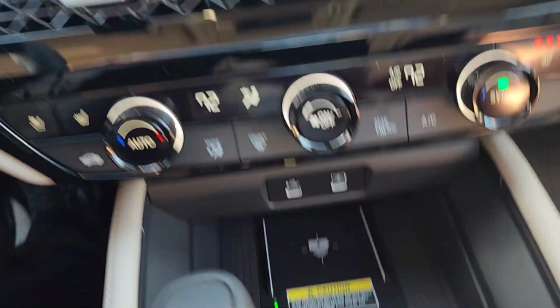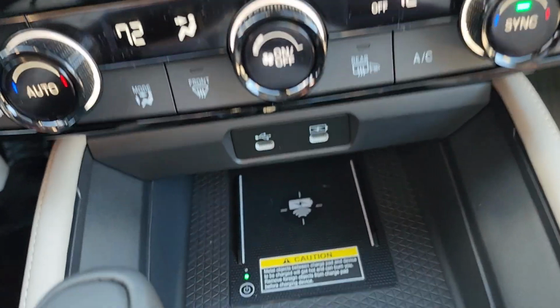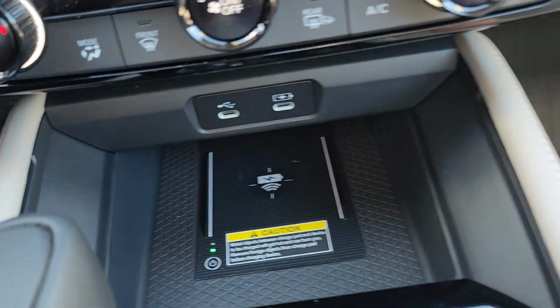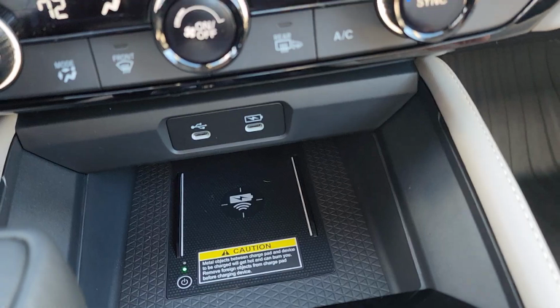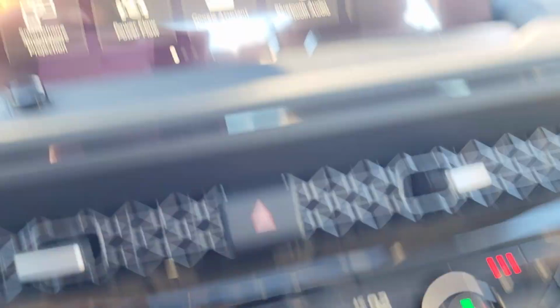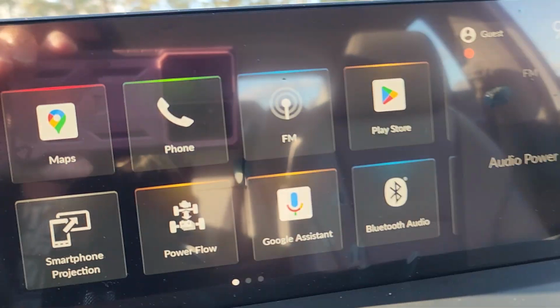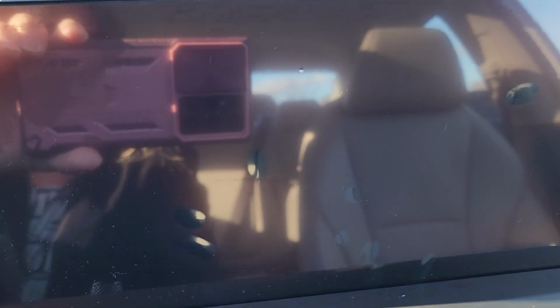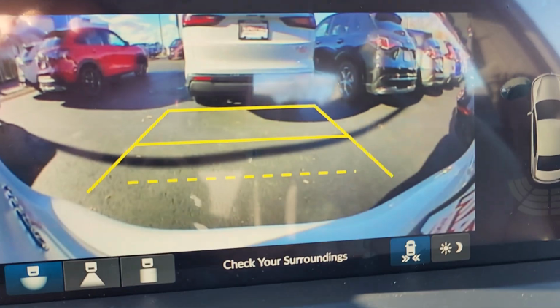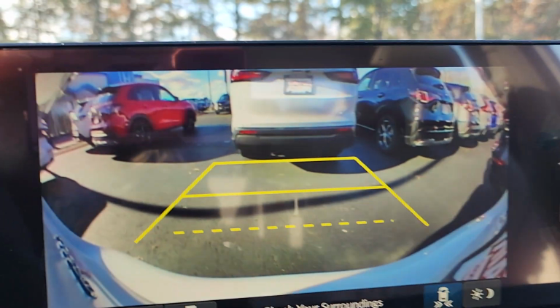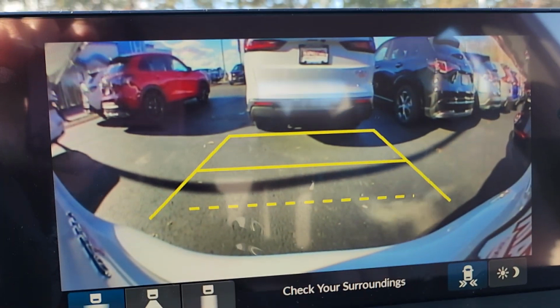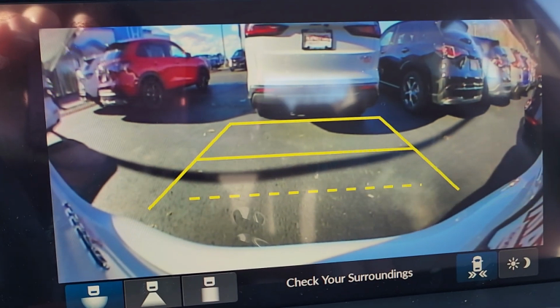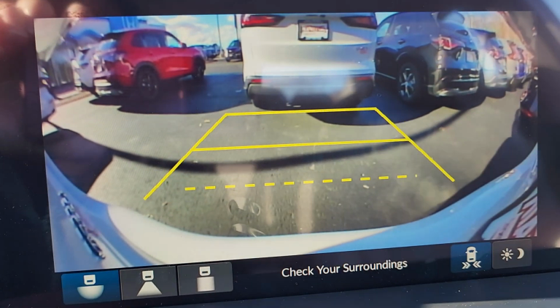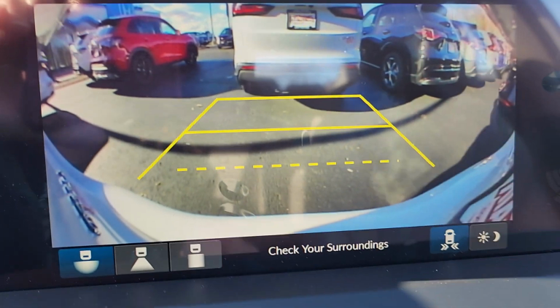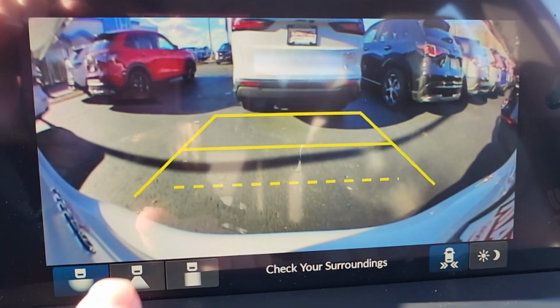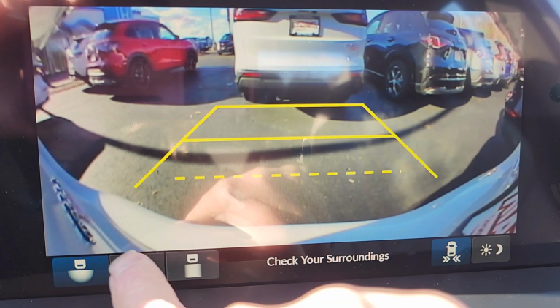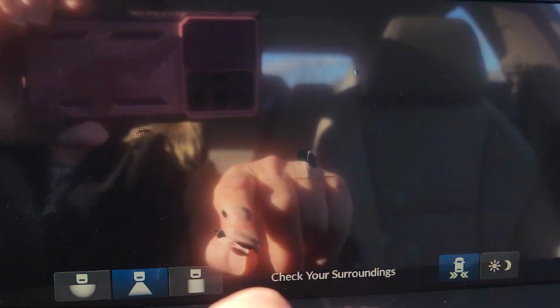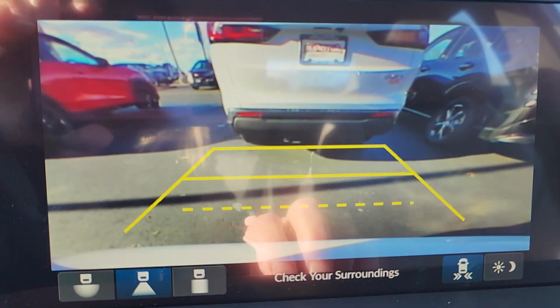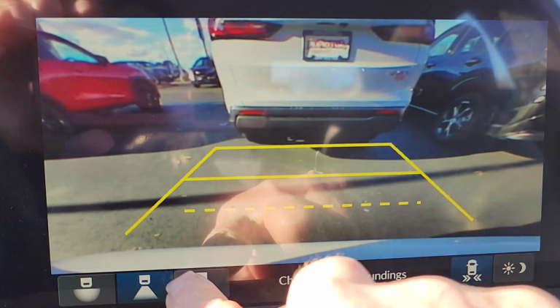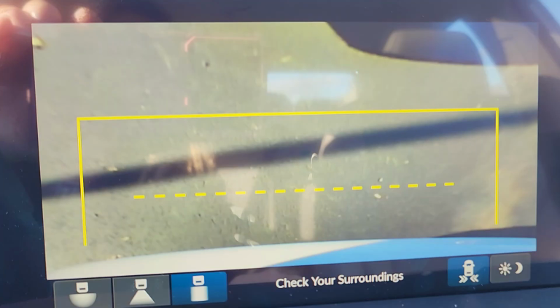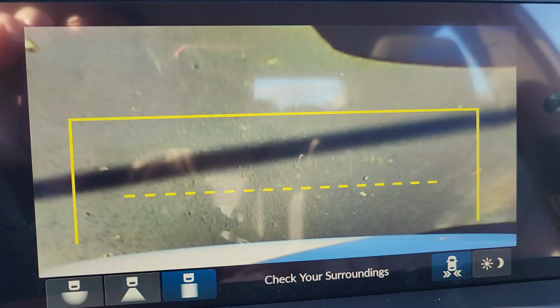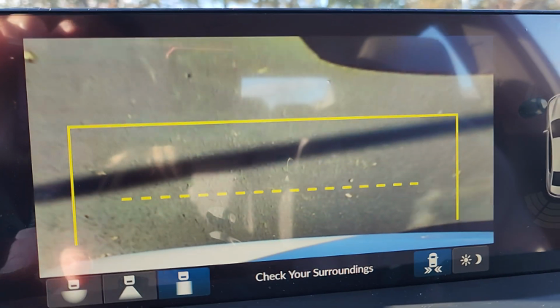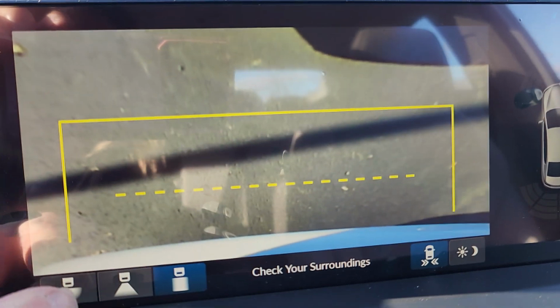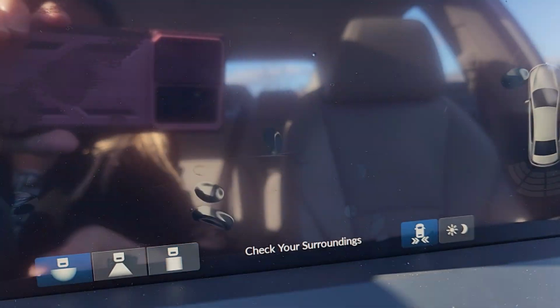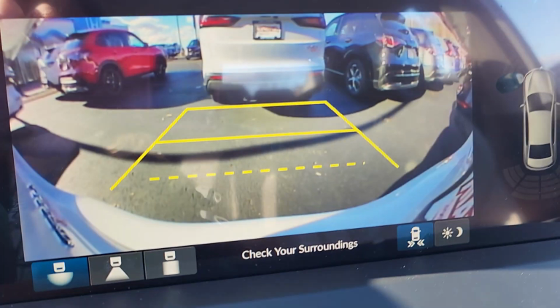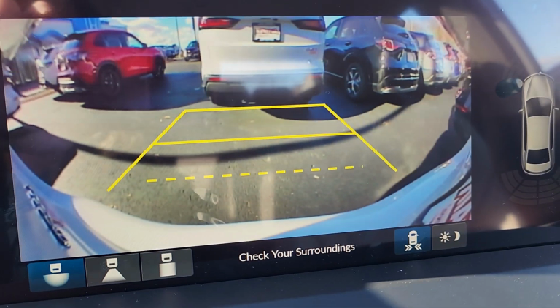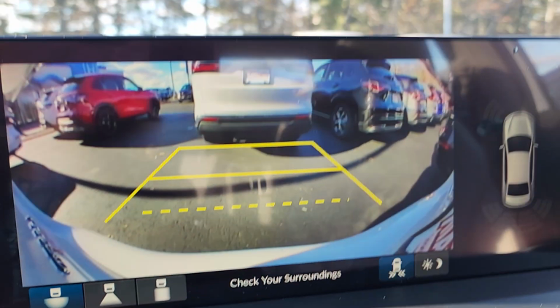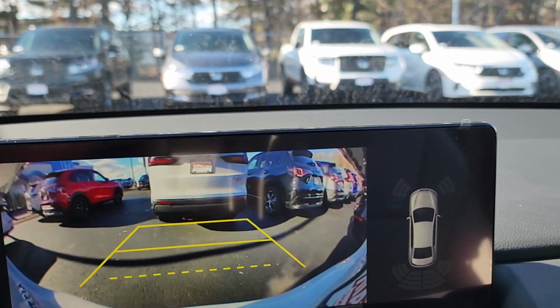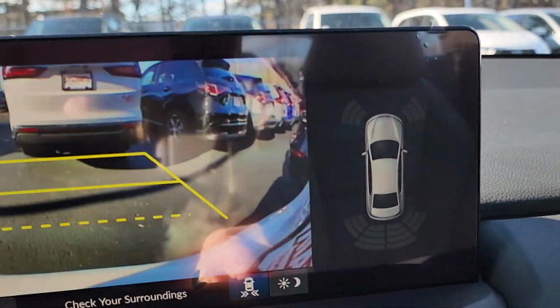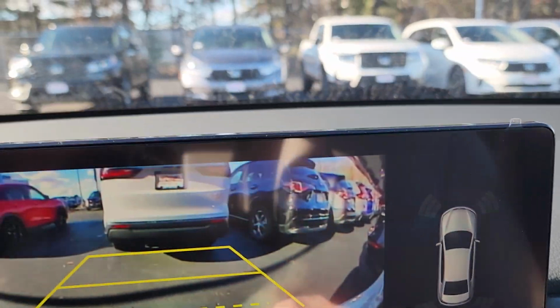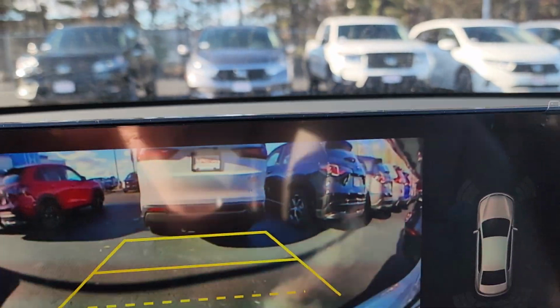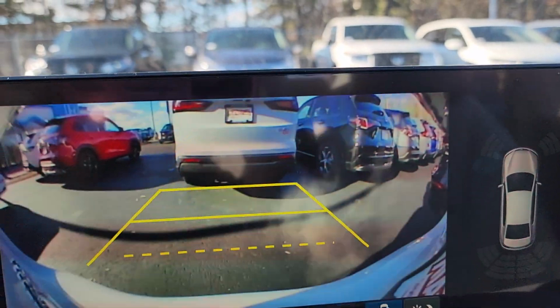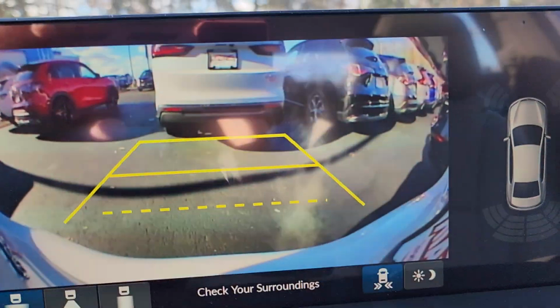You have your wireless phone charger. Let me show you the backup camera — you have three different views: wide angle, straight down, and wide angle again.